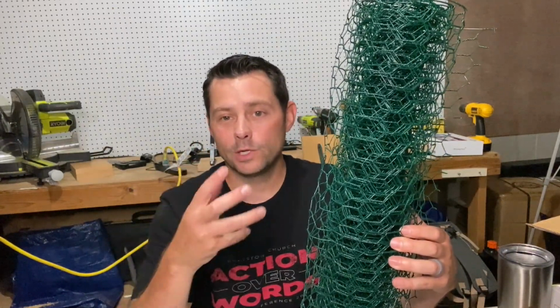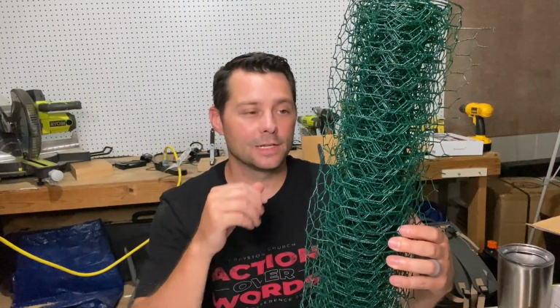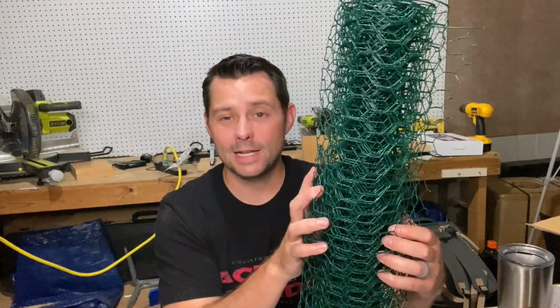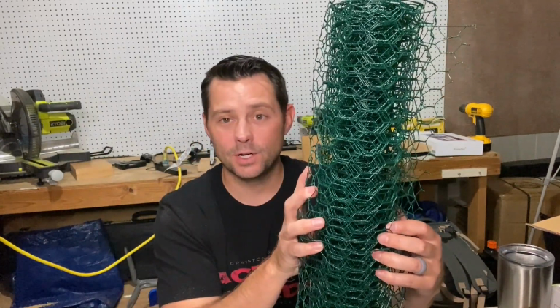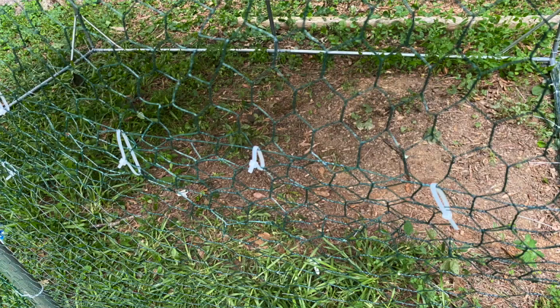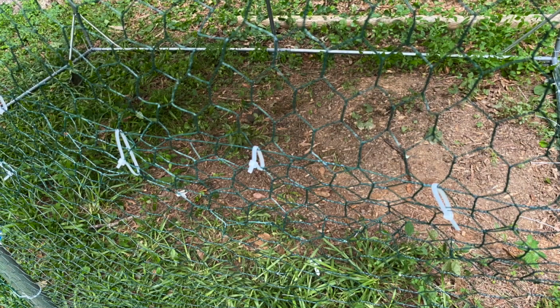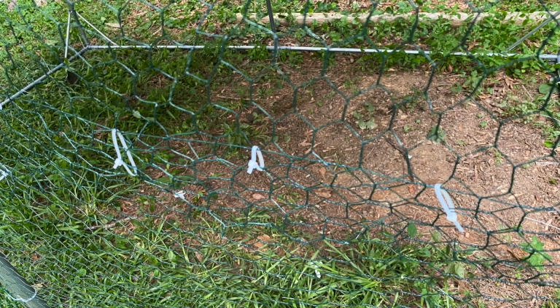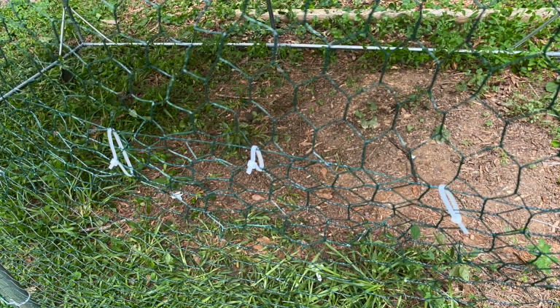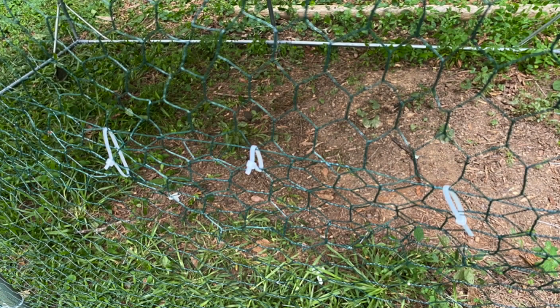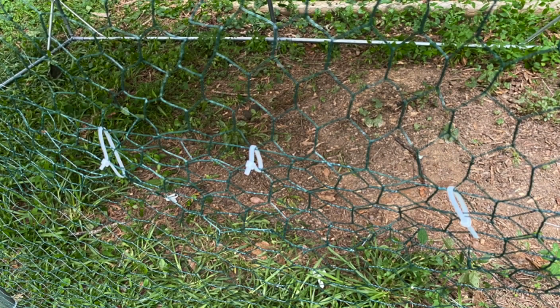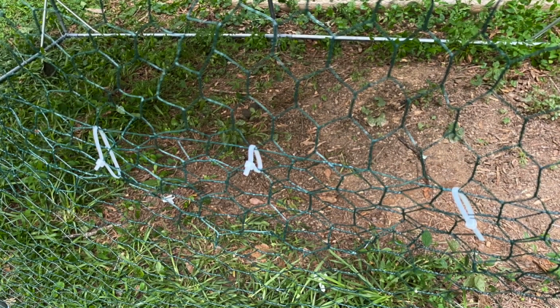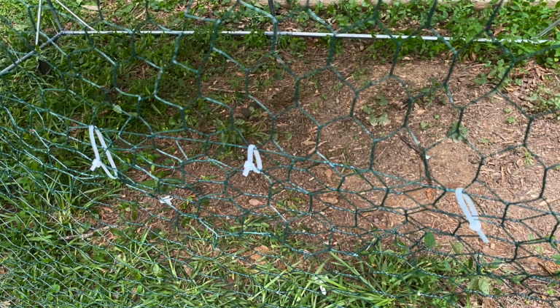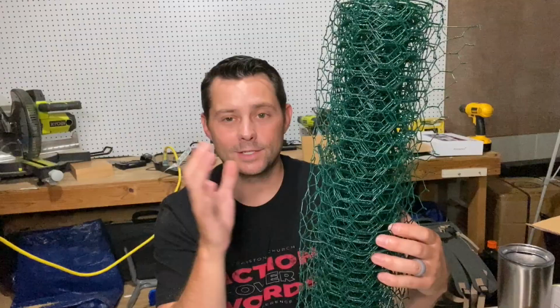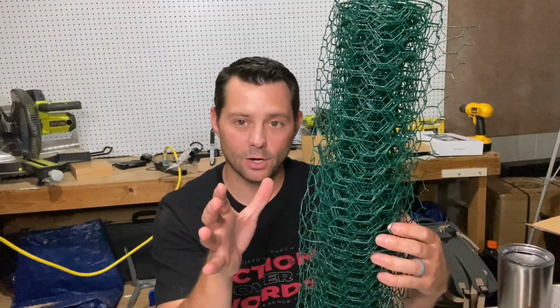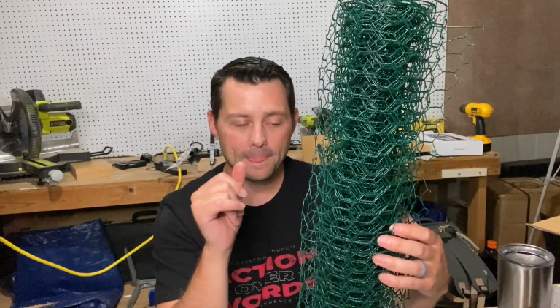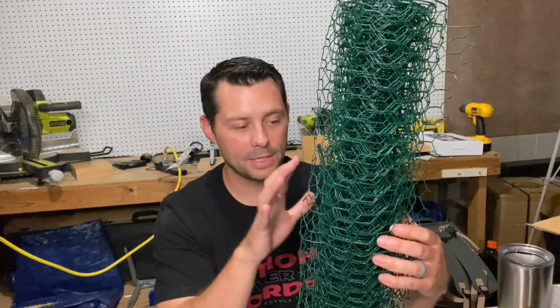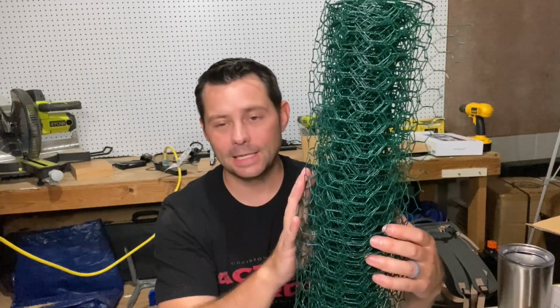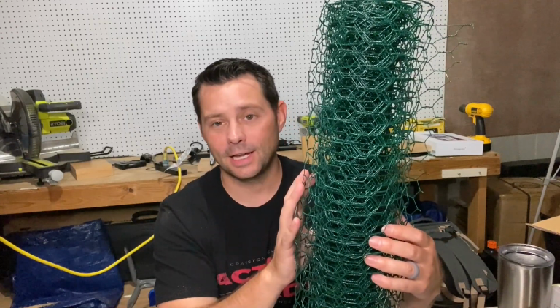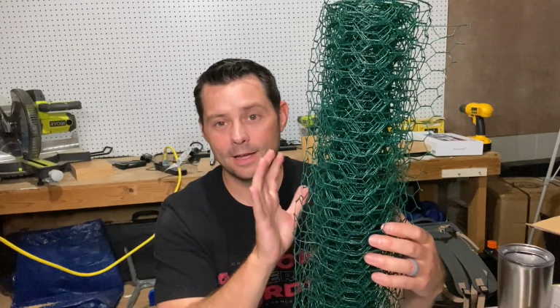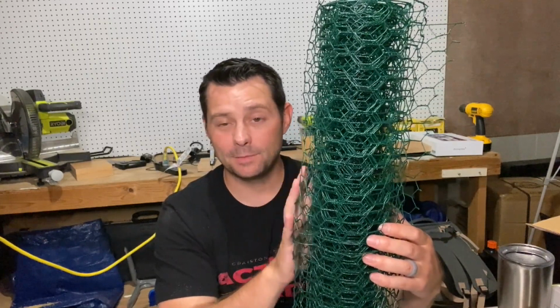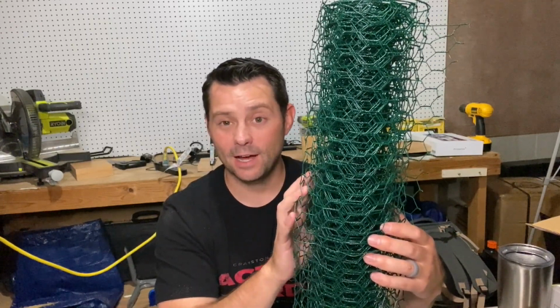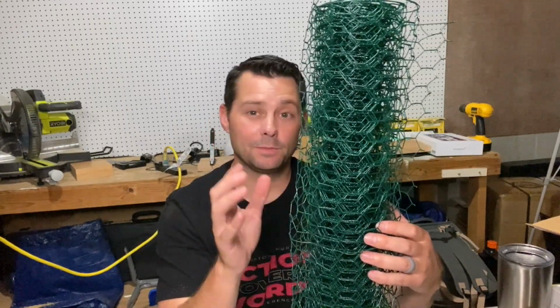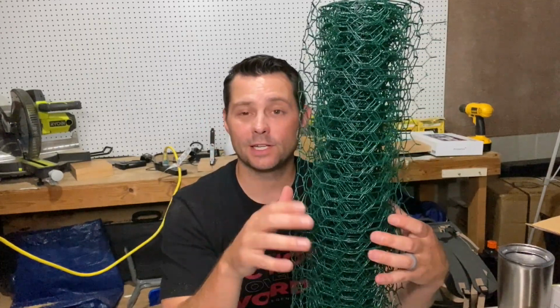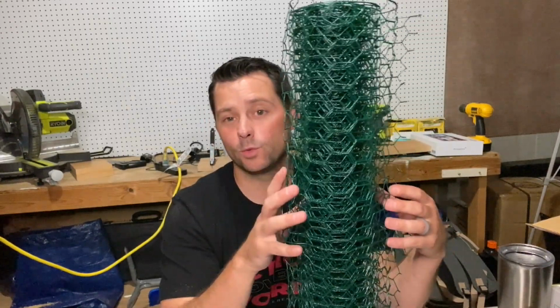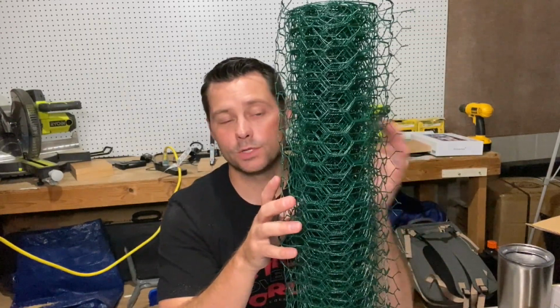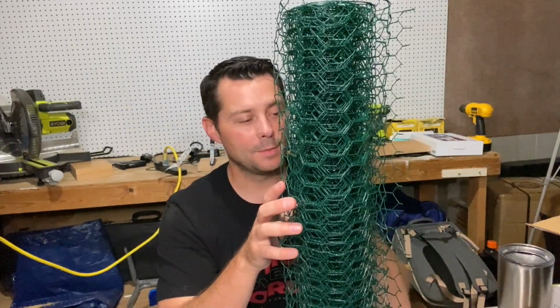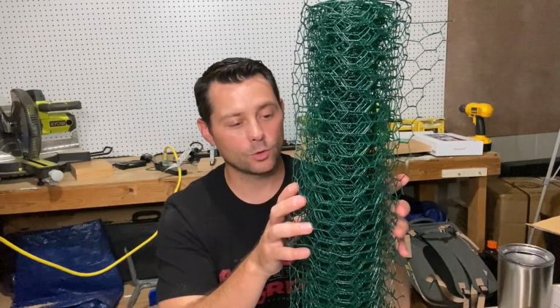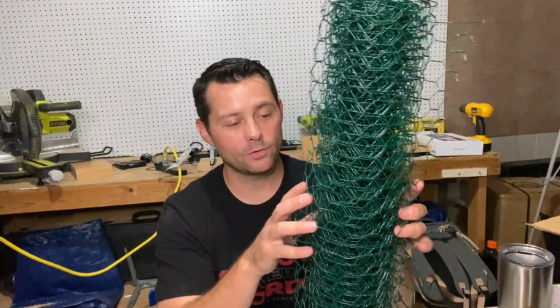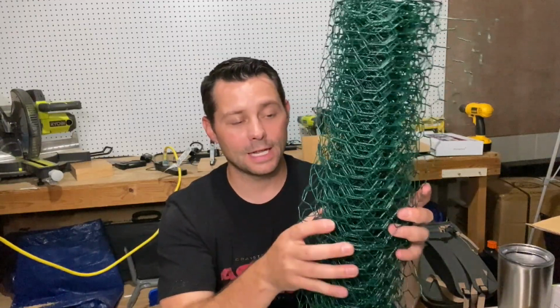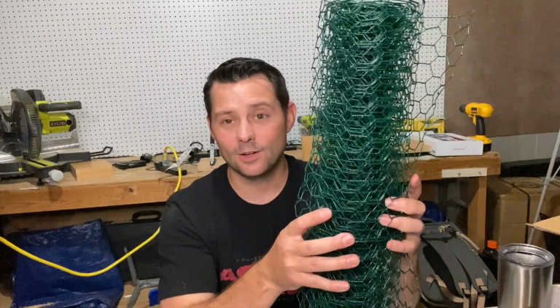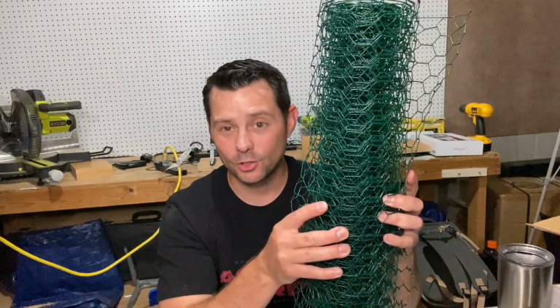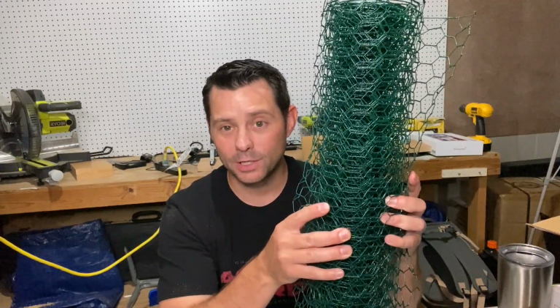We used zip ties to put it on there, but you can also use rope — whatever works — to help keep things out or help keep chickens in, or whatever you want to use it for. But this has worked really well for us. I like how strong and durable it is.